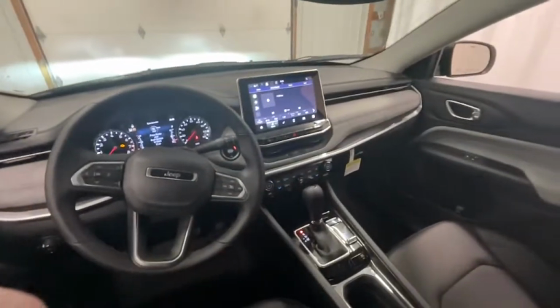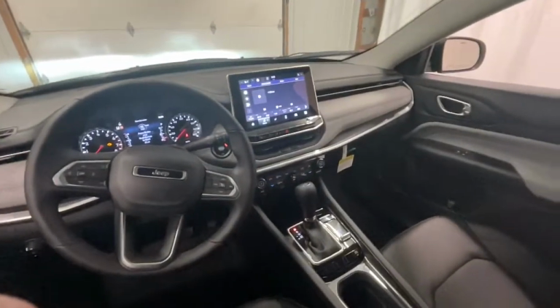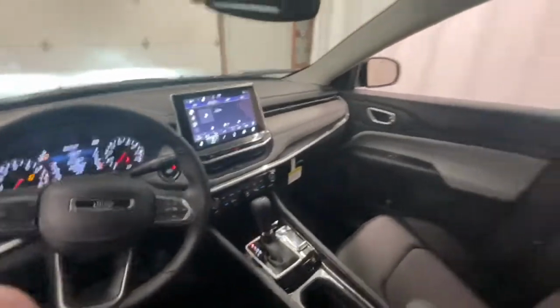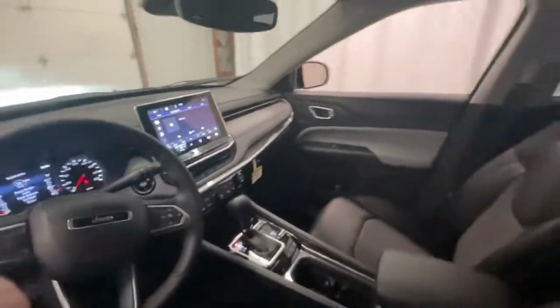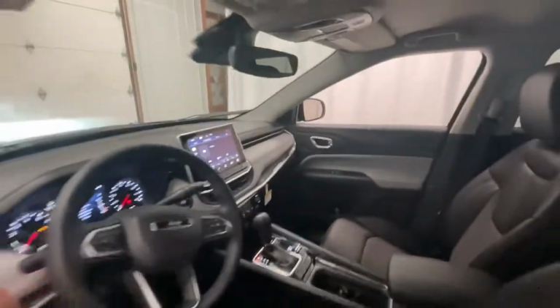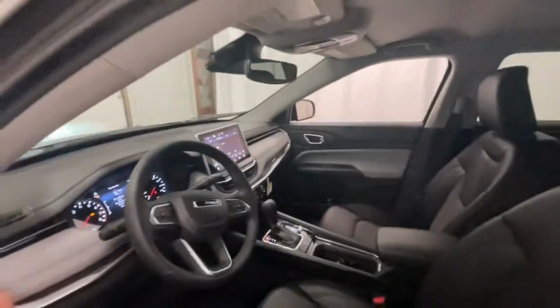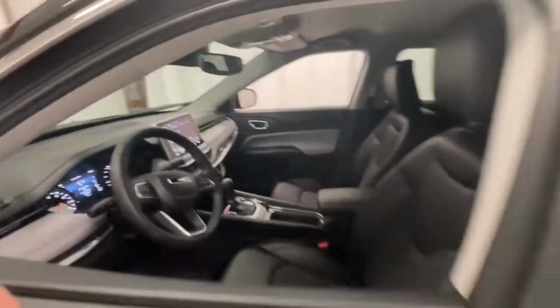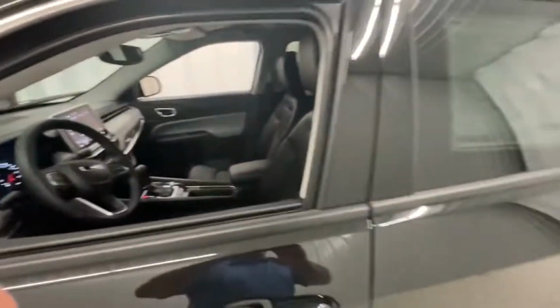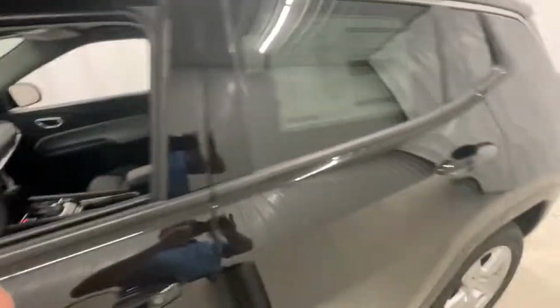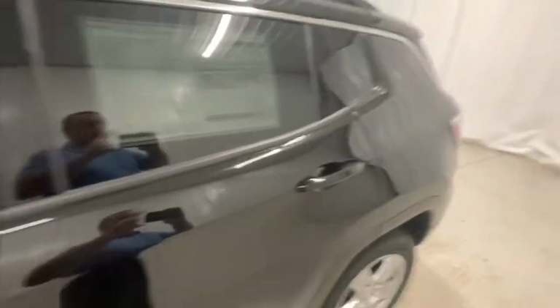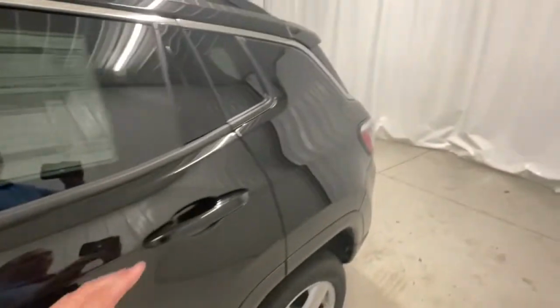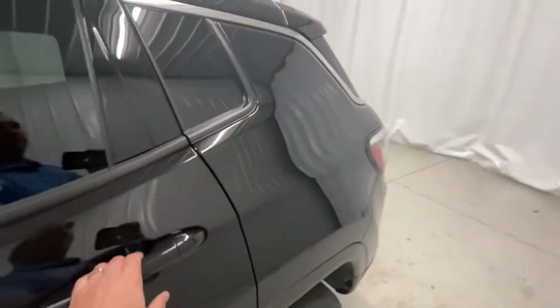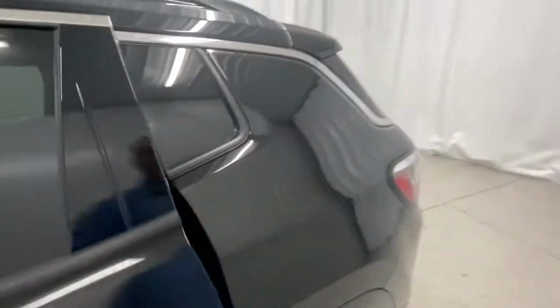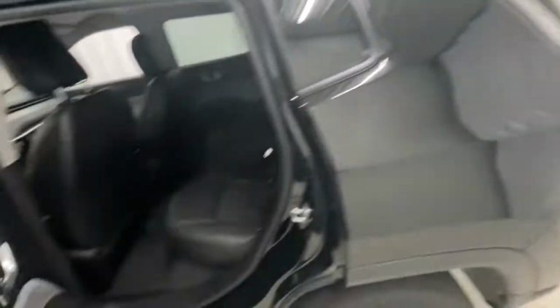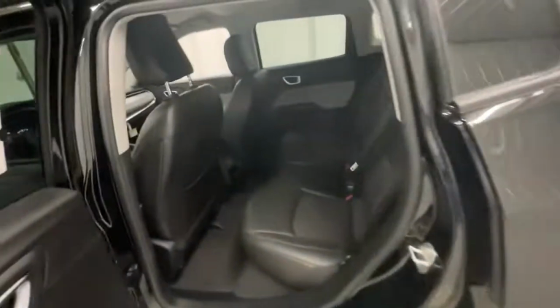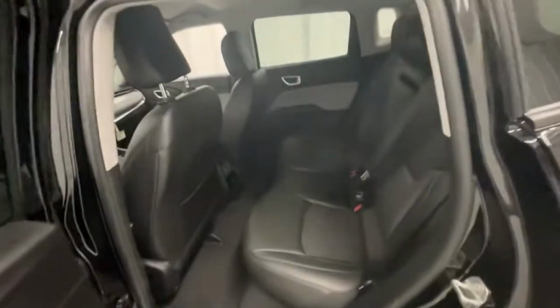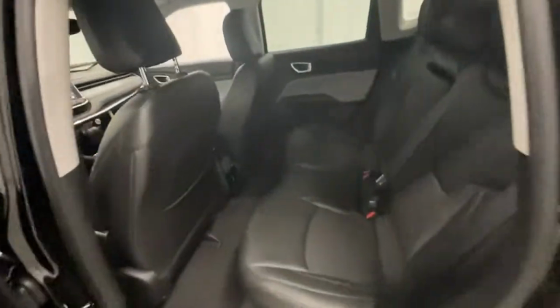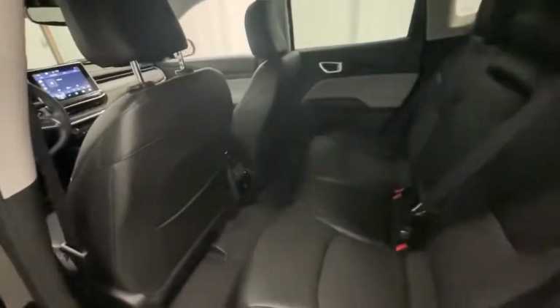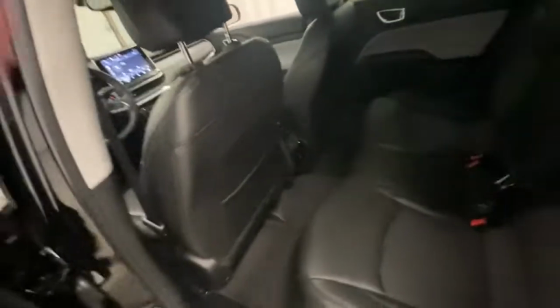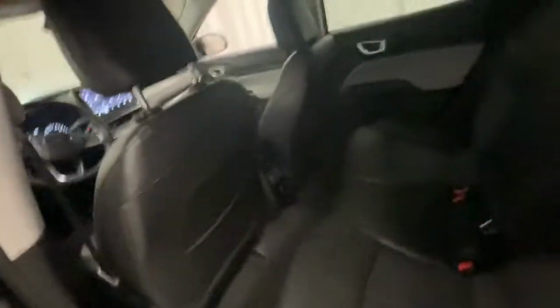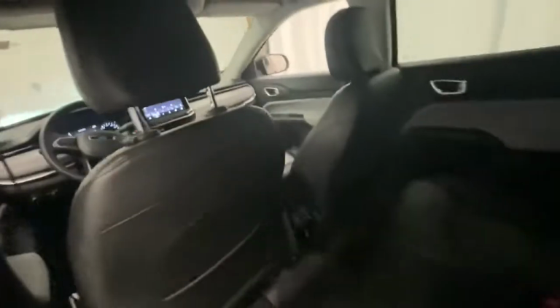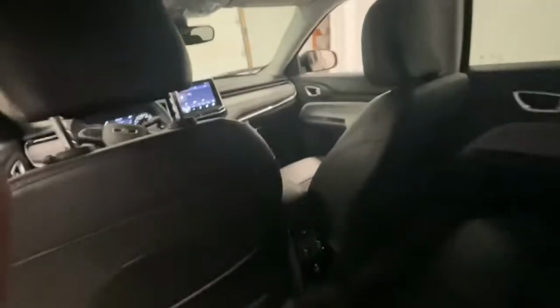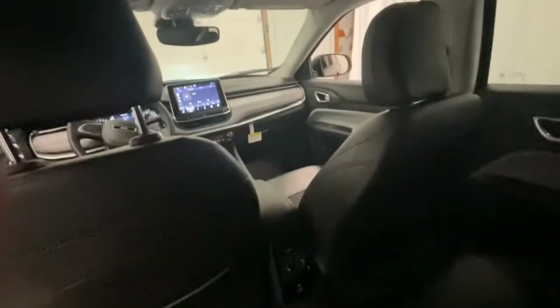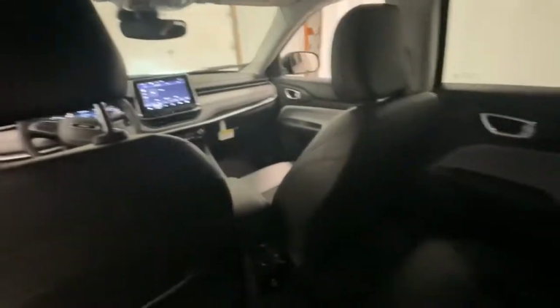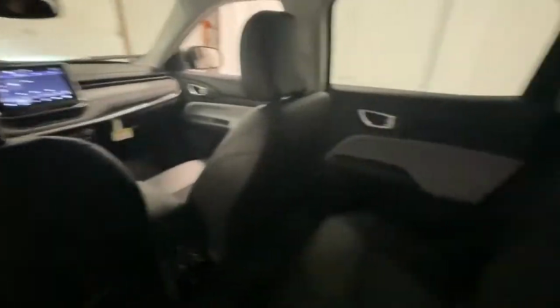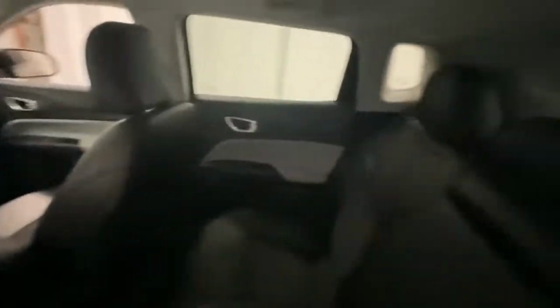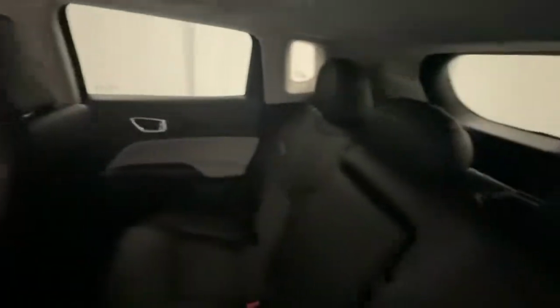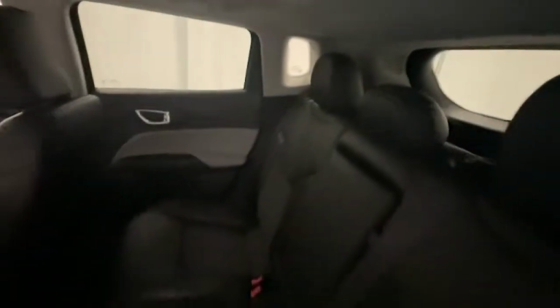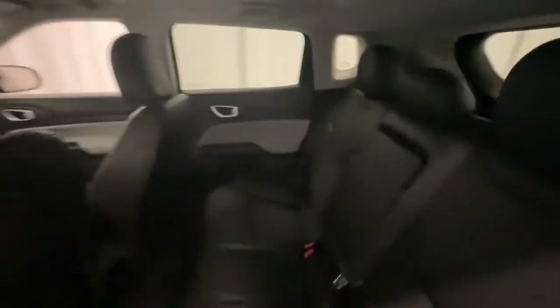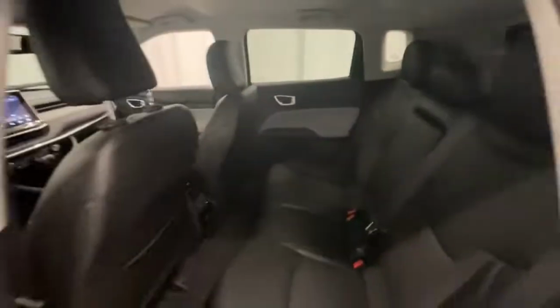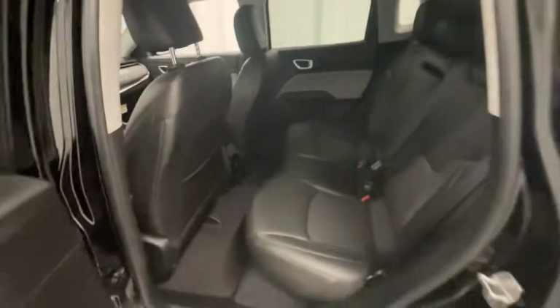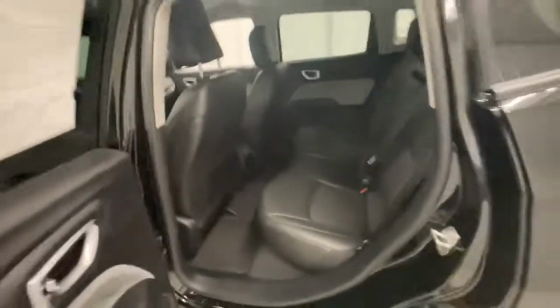Keyless entry, backup camera, remote engine start, fog lamps, satellite radio, power liftgate, electronic stability control, aluminum wheels, leather-wrapped steering wheel, dual zone AC.